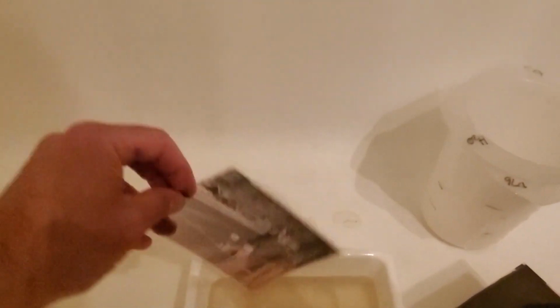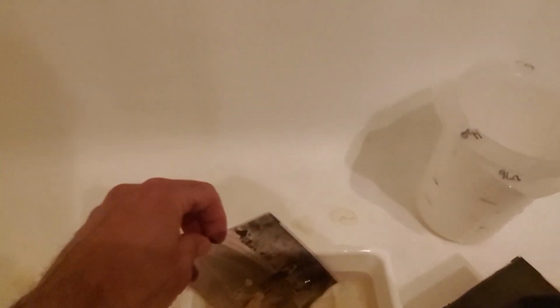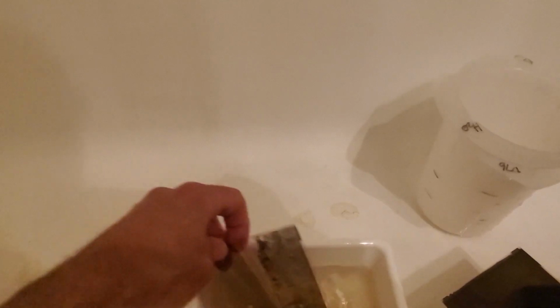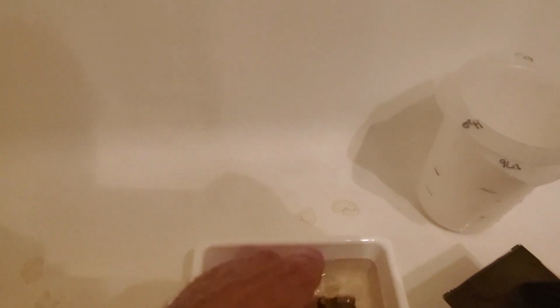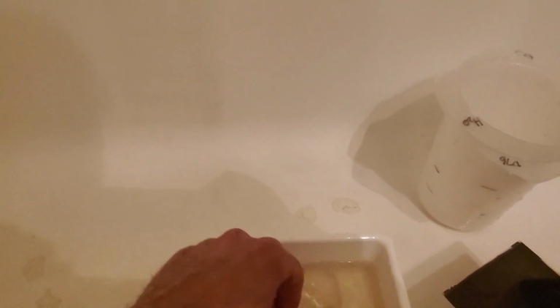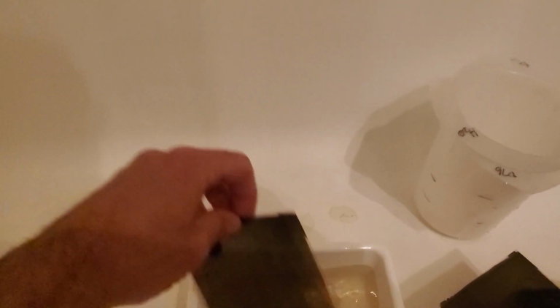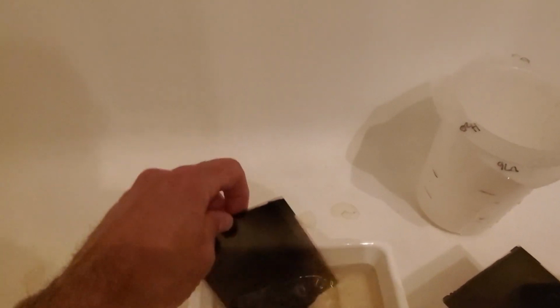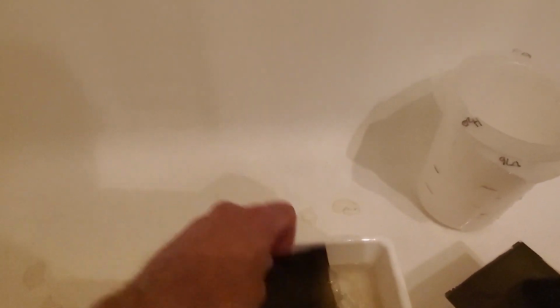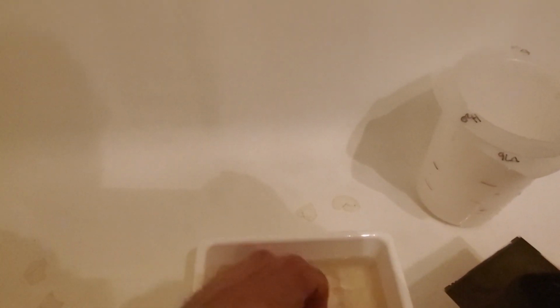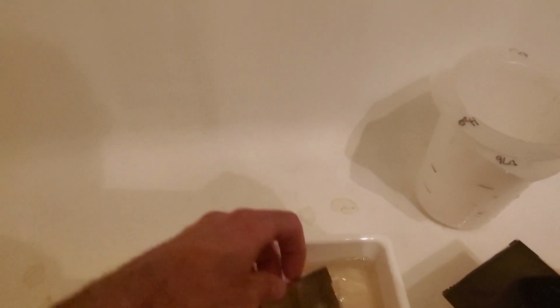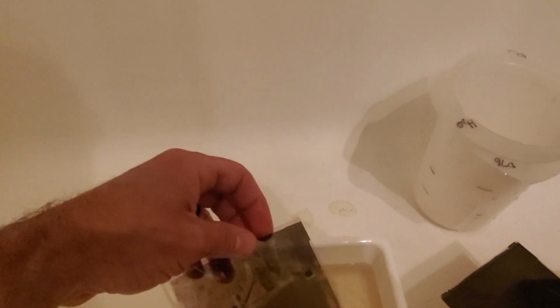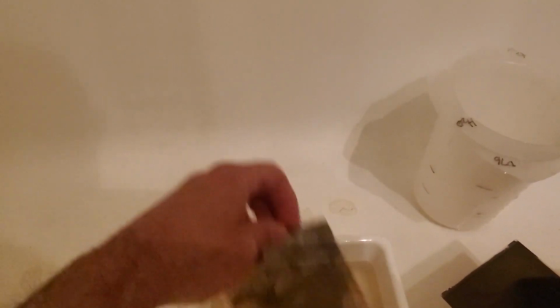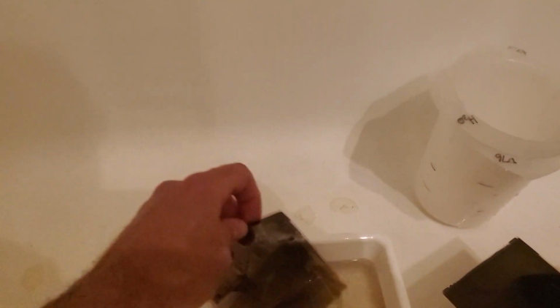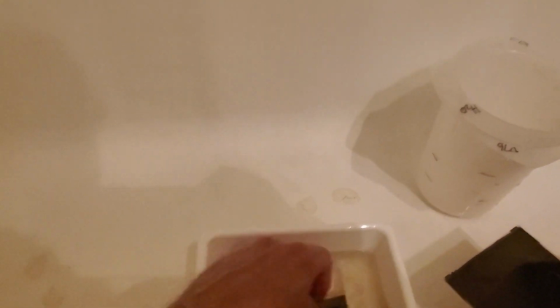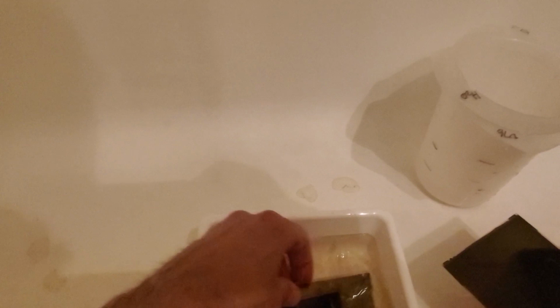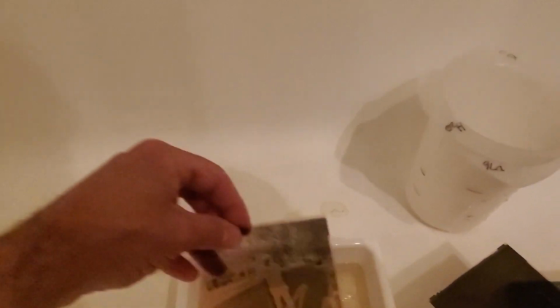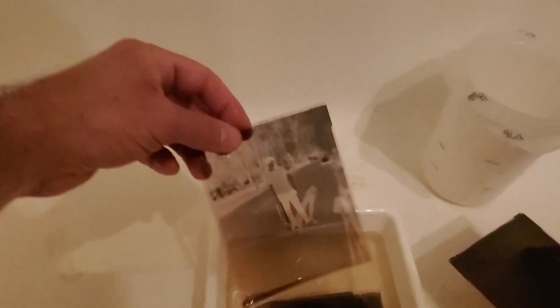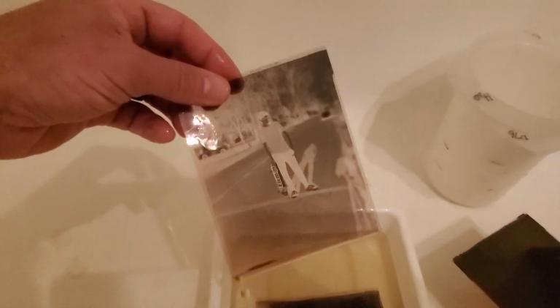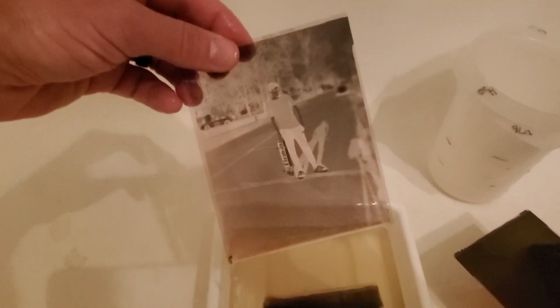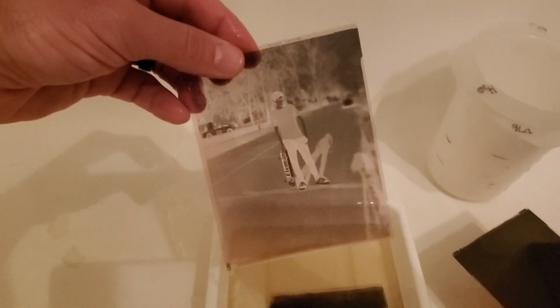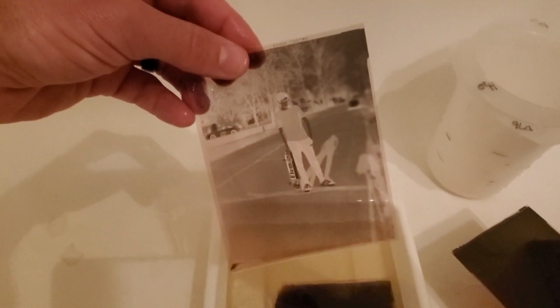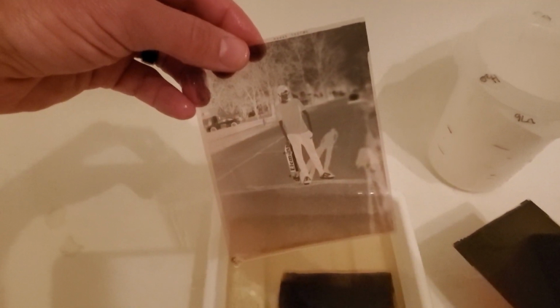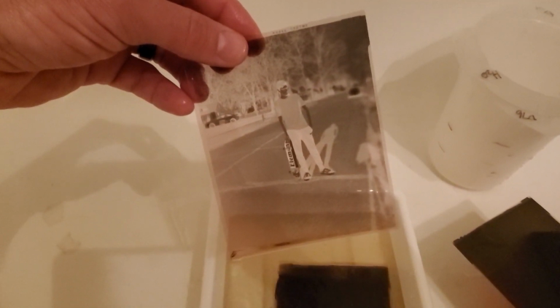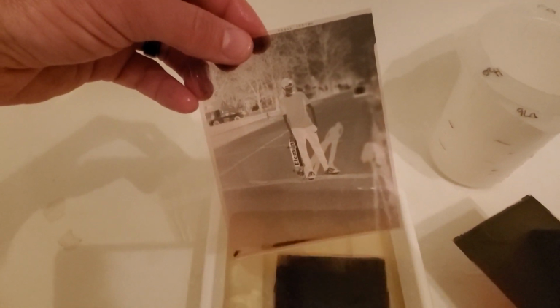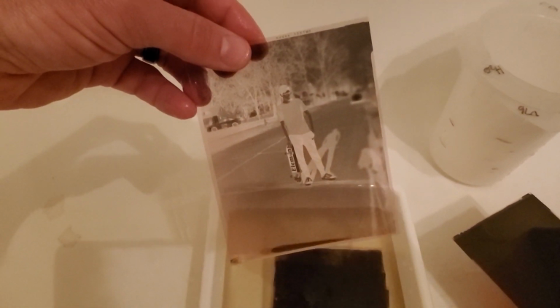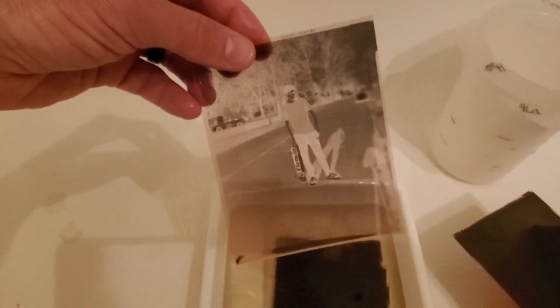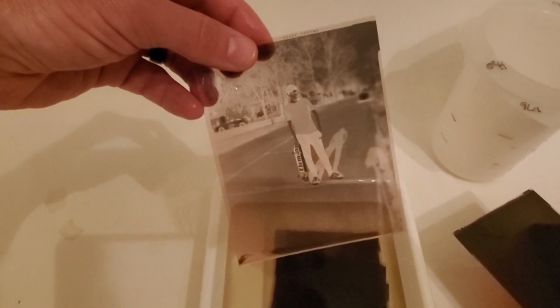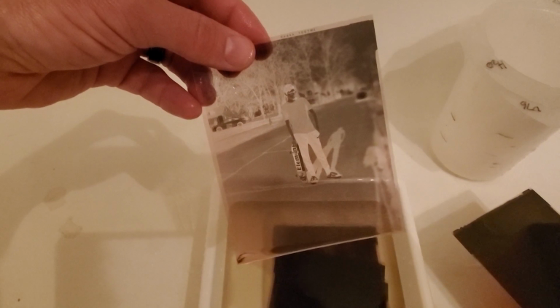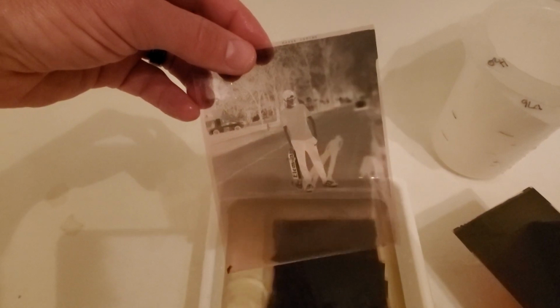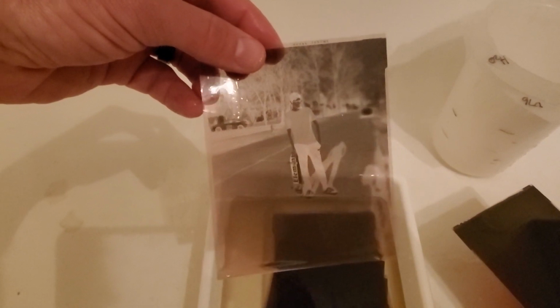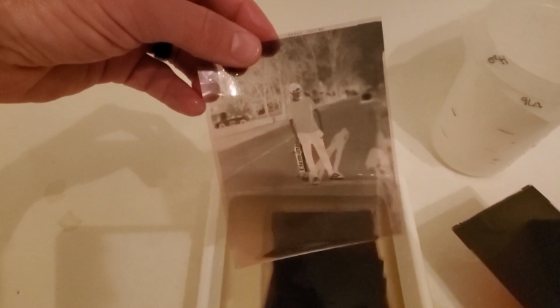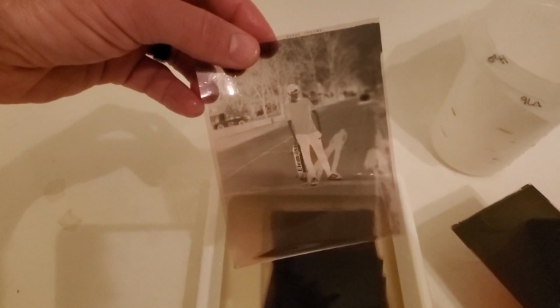The other one's not good. This one I was actually kind of excited about because he actually stopped and let me take a picture.